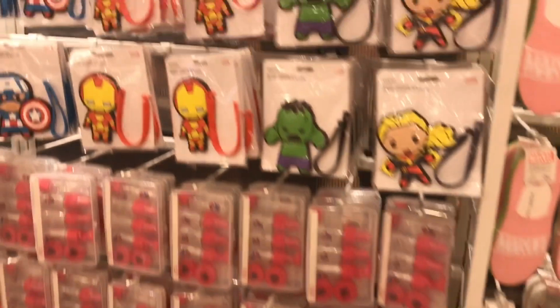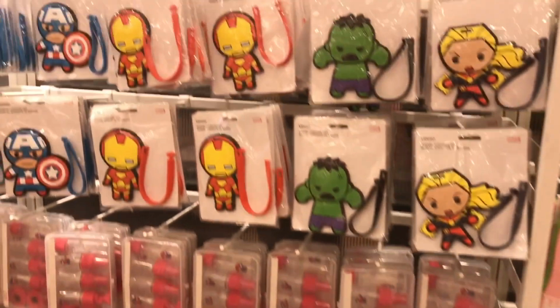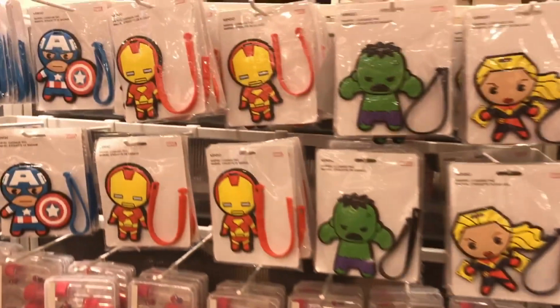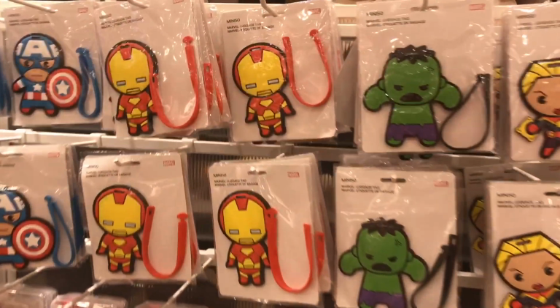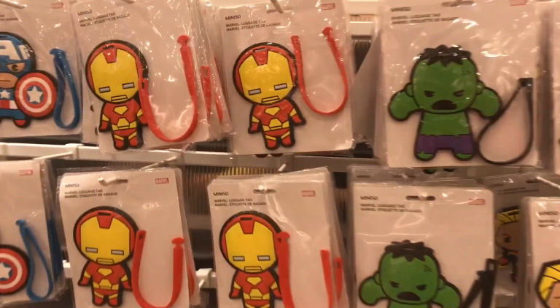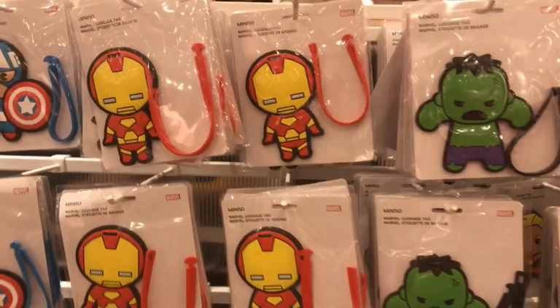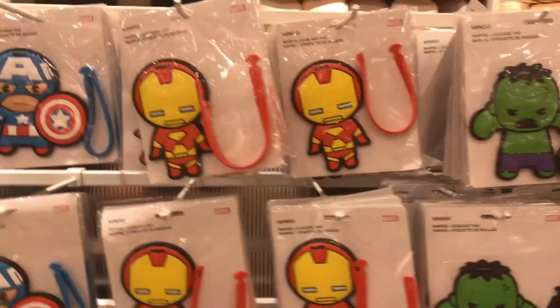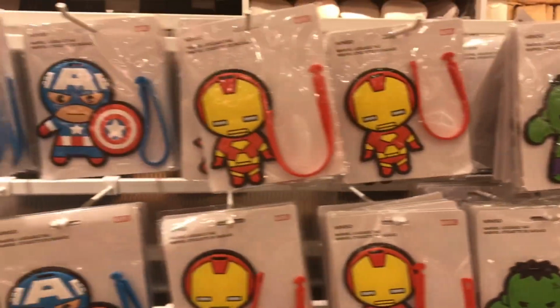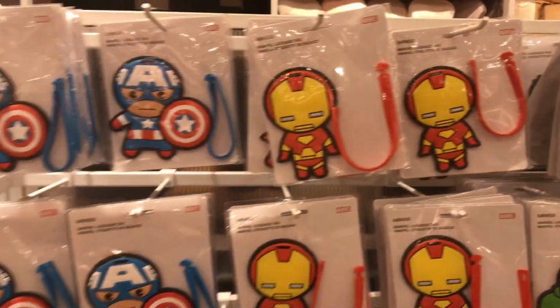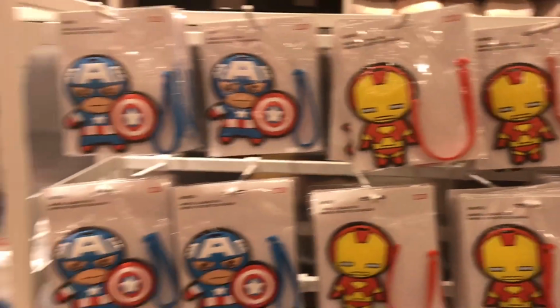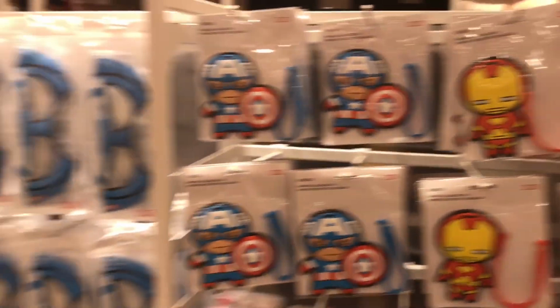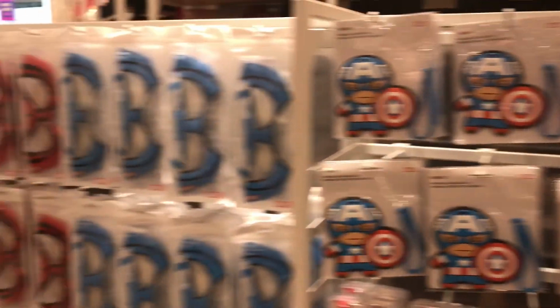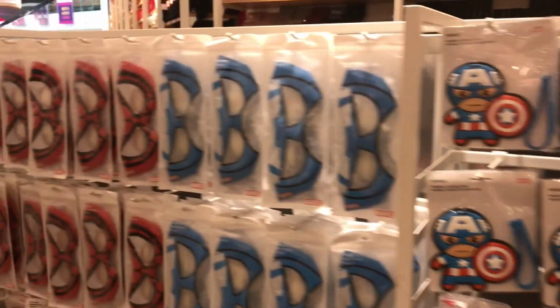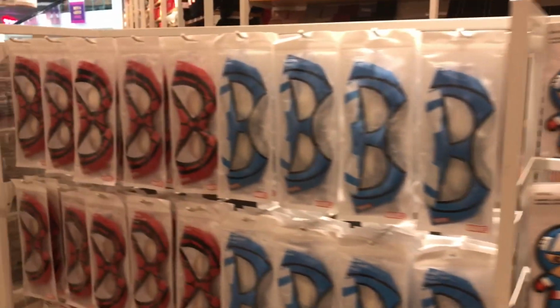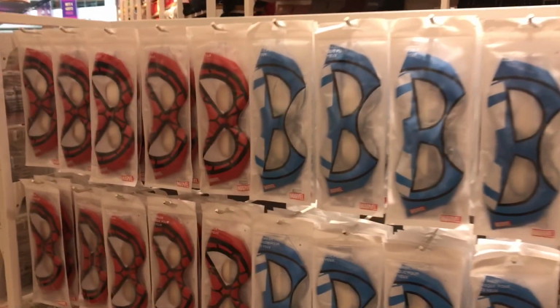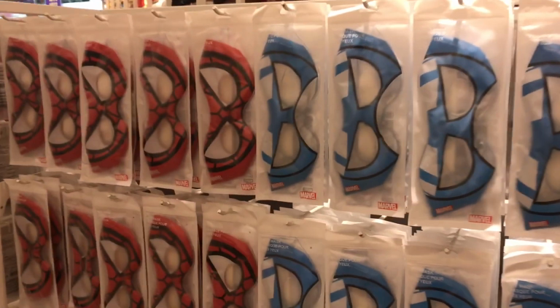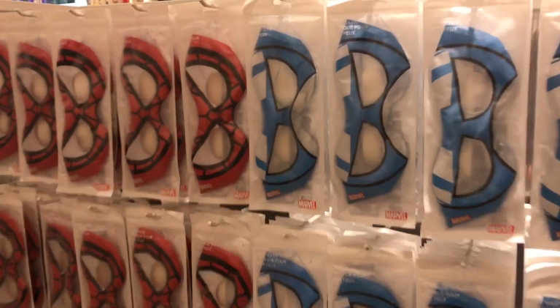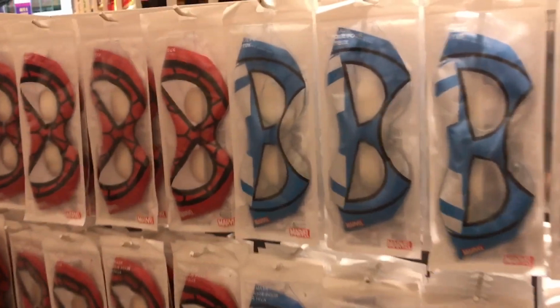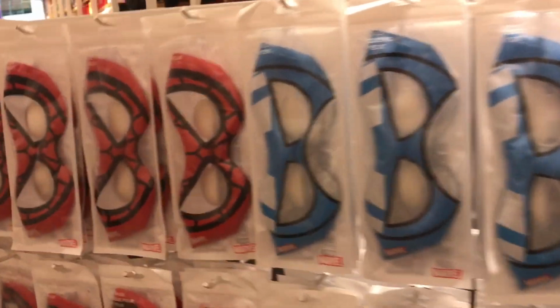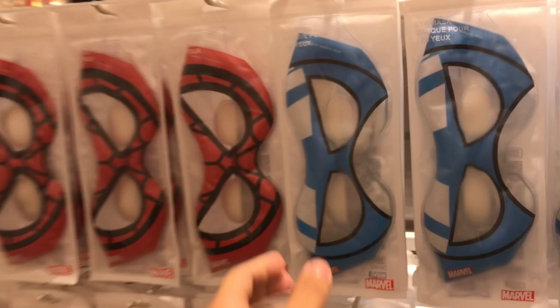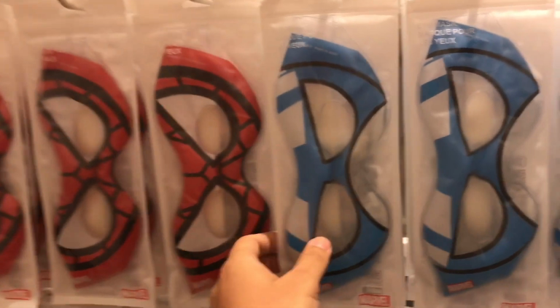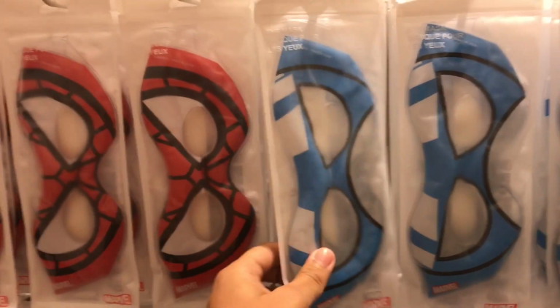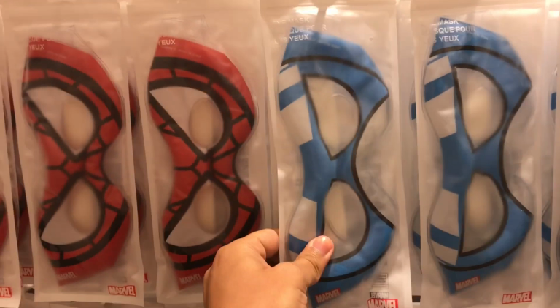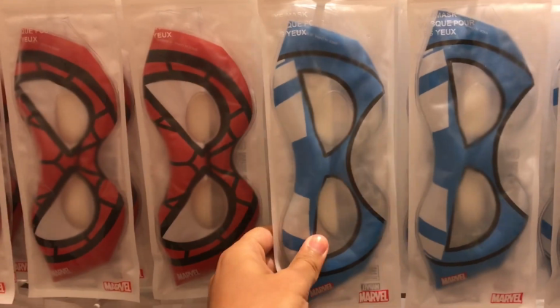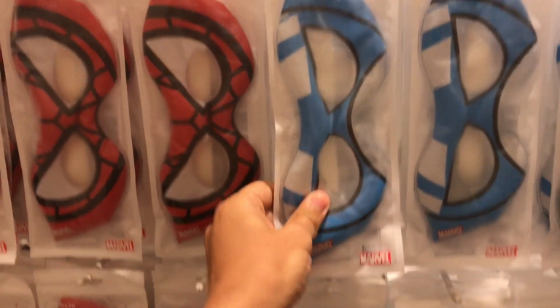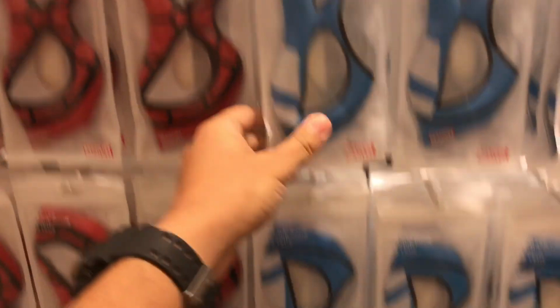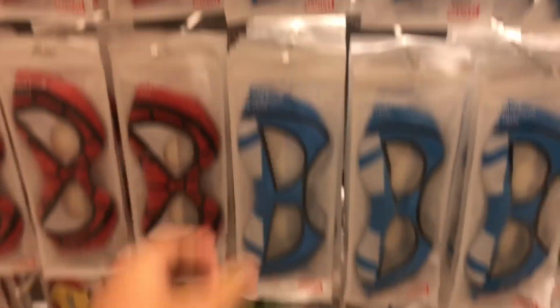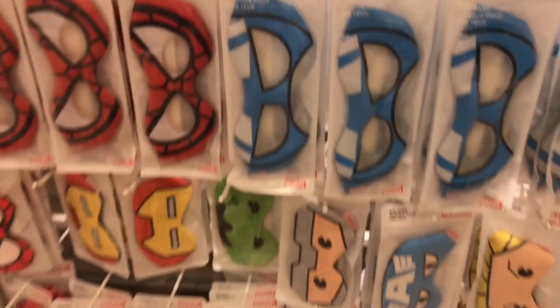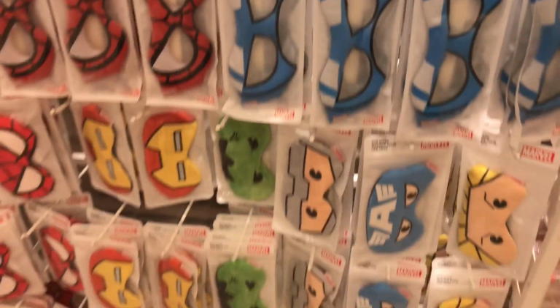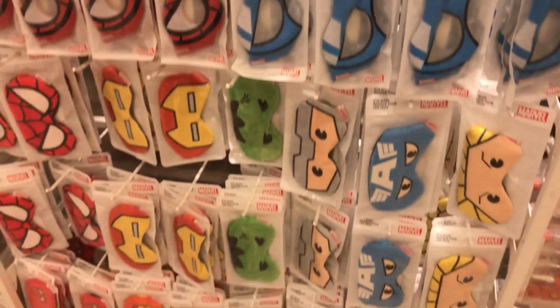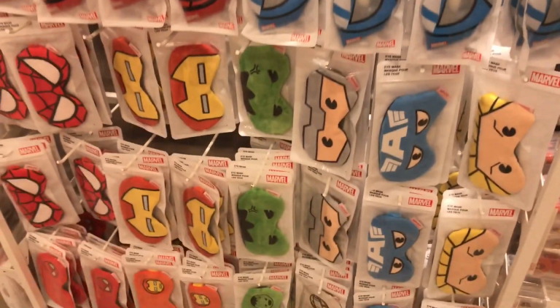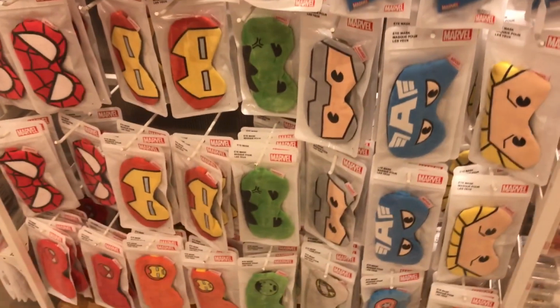These are some backpacks and luggage bags. Some eye masks — these are water-based and these are the traditional ones.